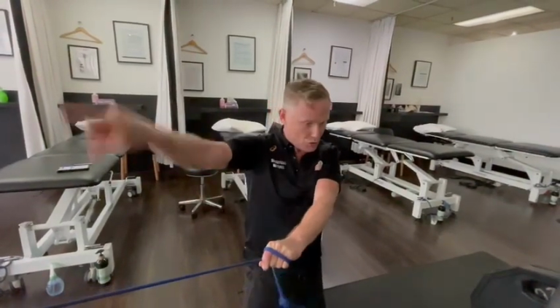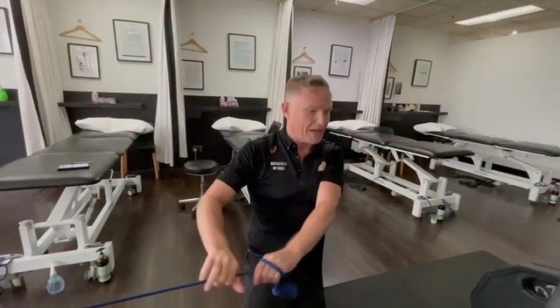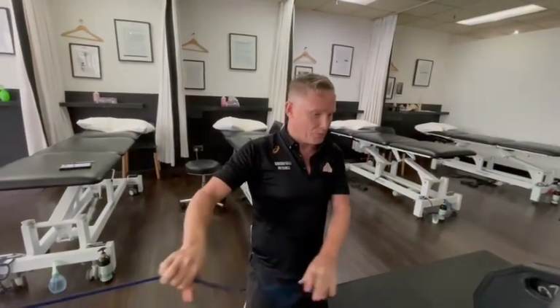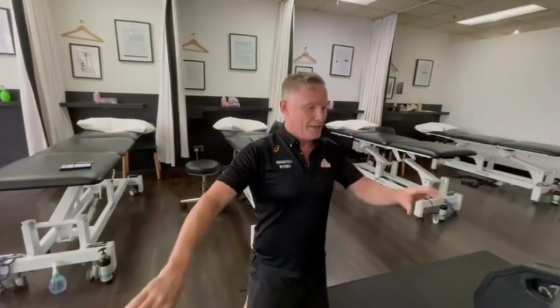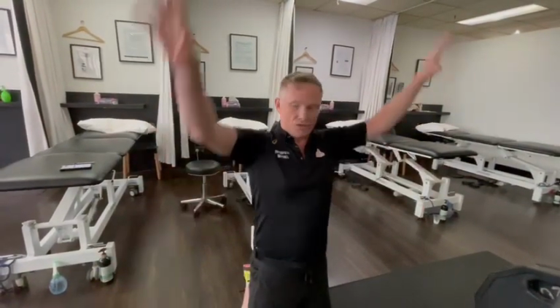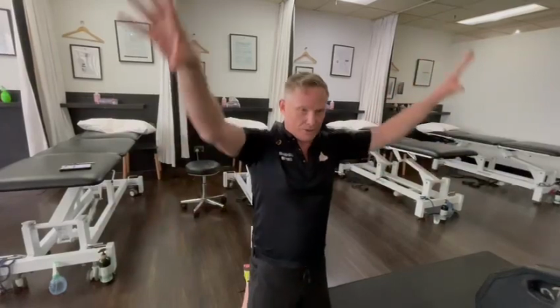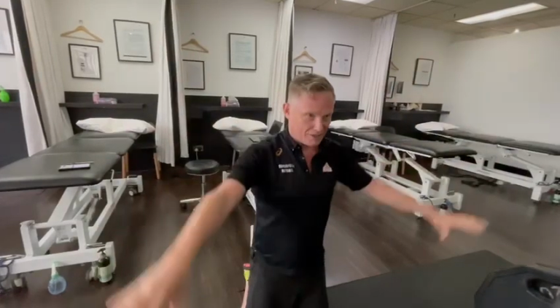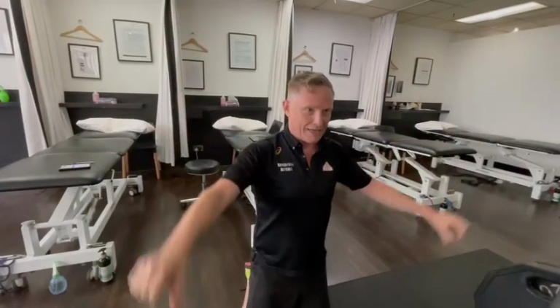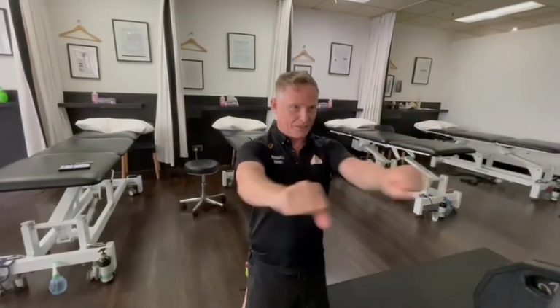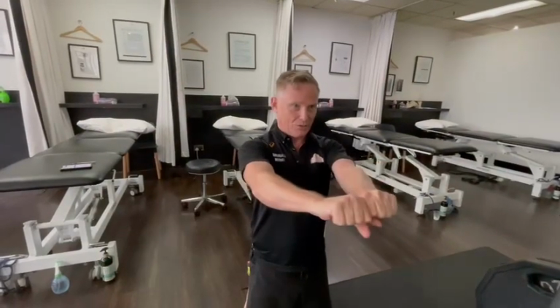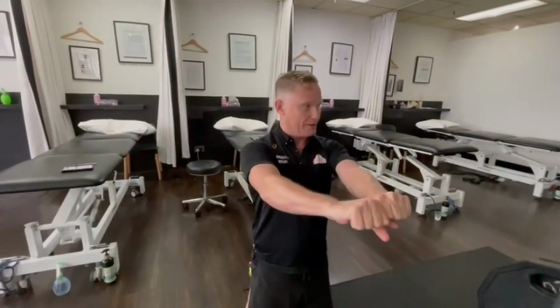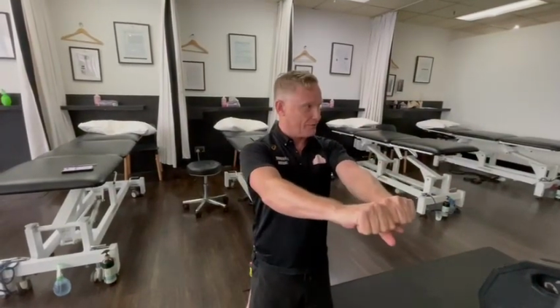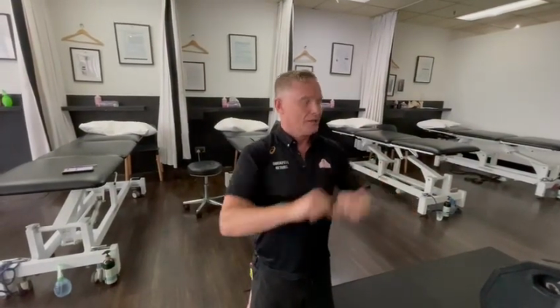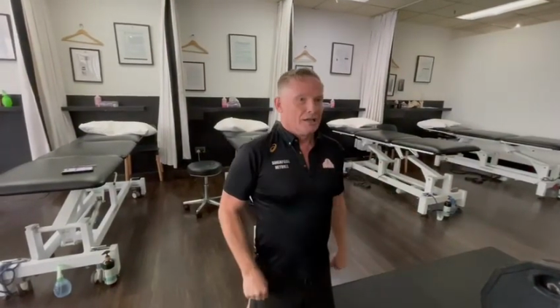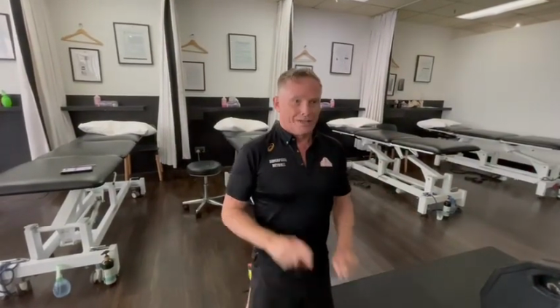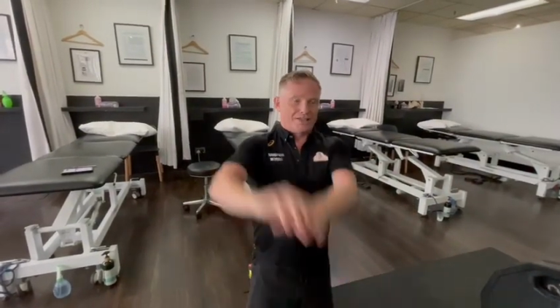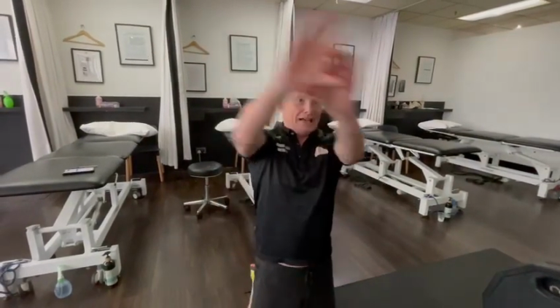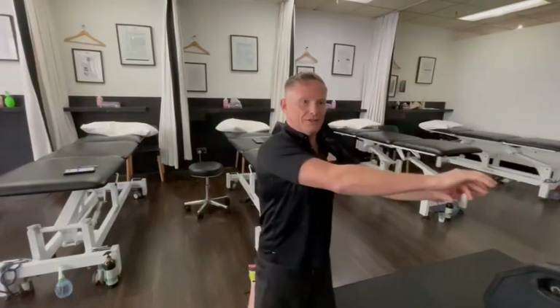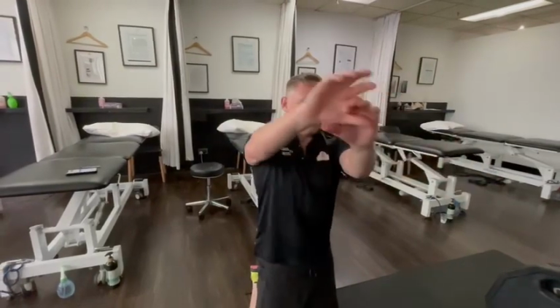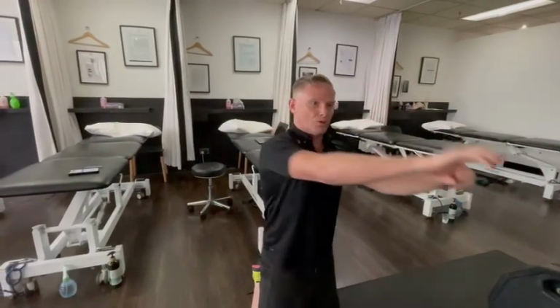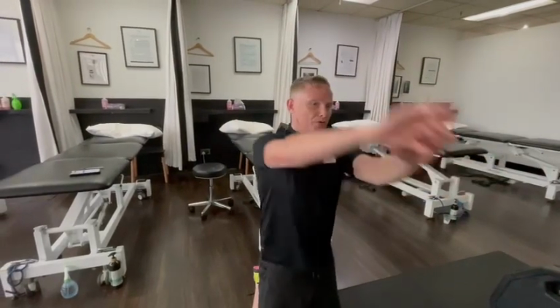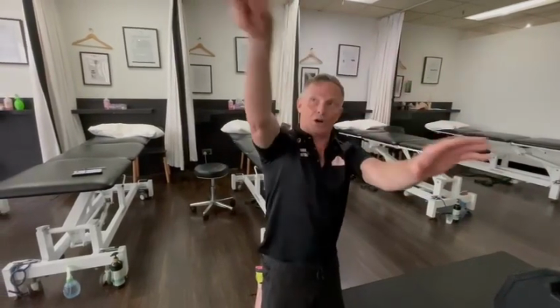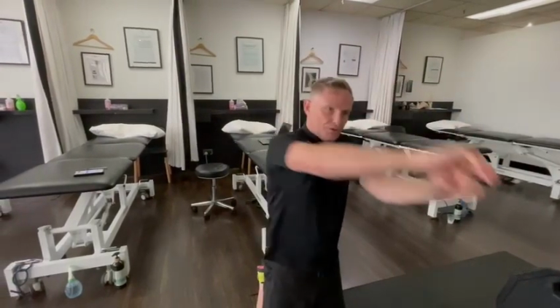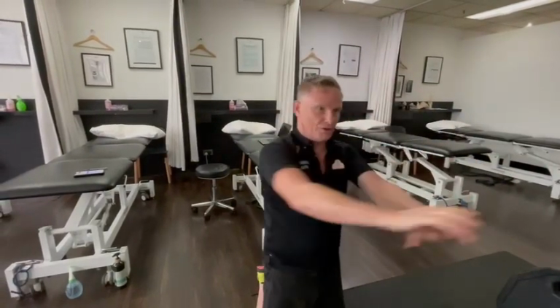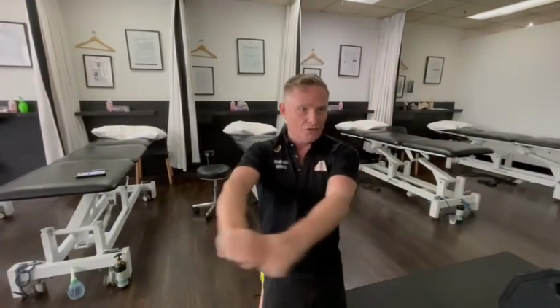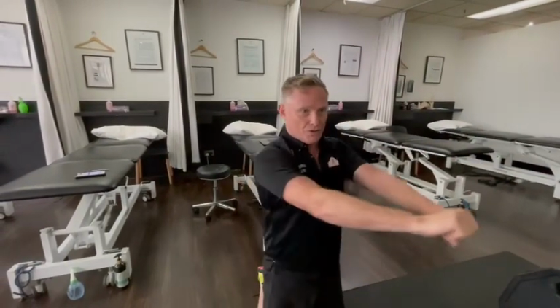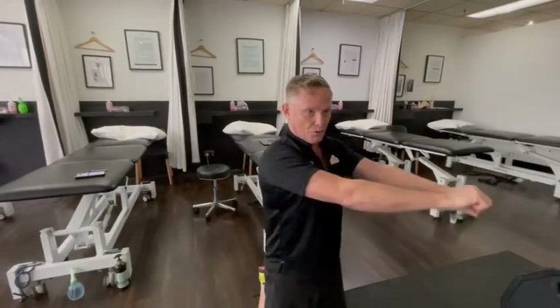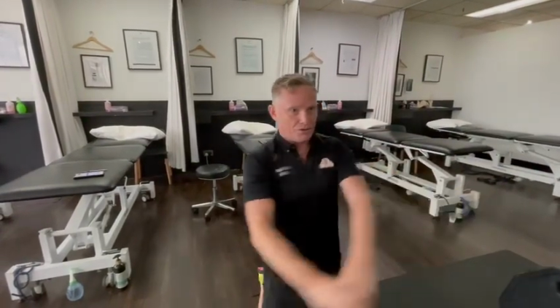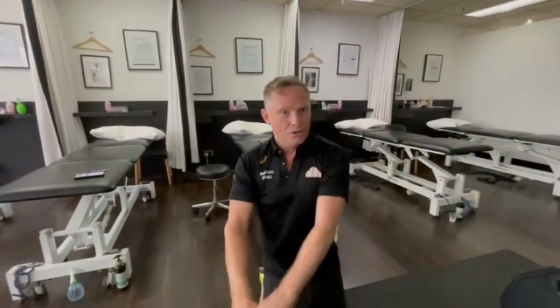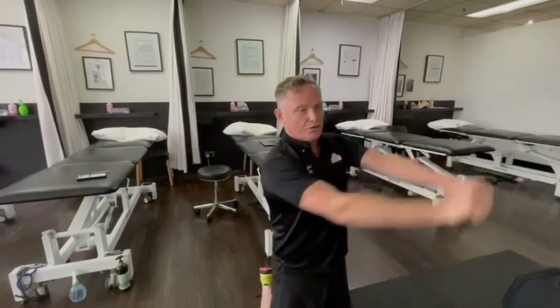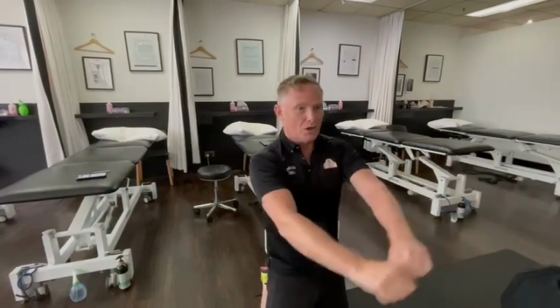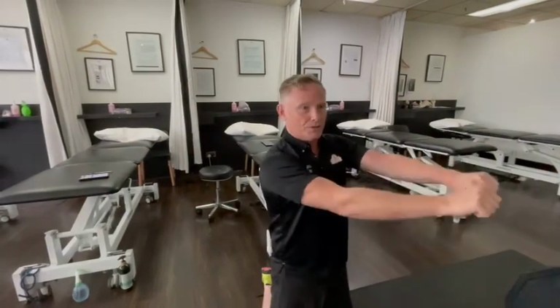We can use the adjustable cables in the gym, set to about this level, and adjust it to have almost a wood chopper movement from a higher position, a neutral position, or a low position.